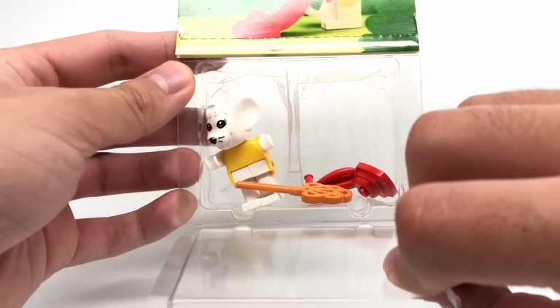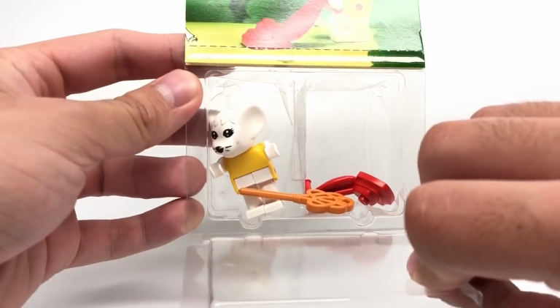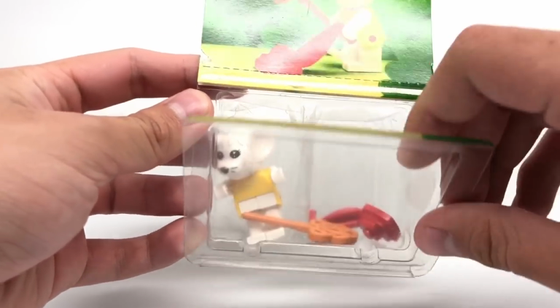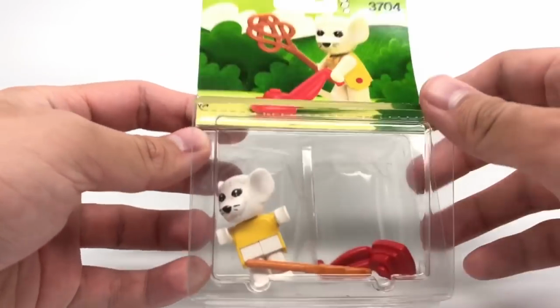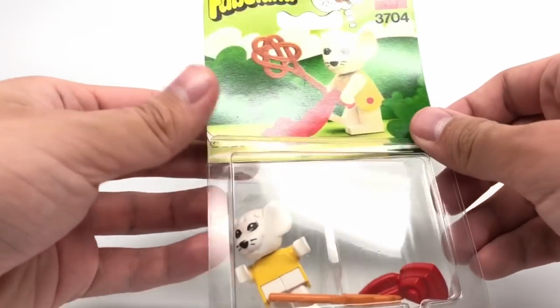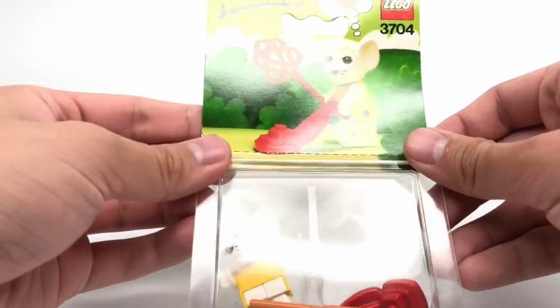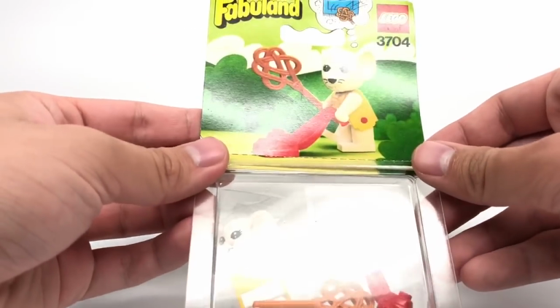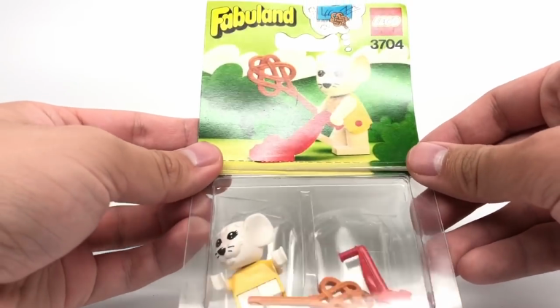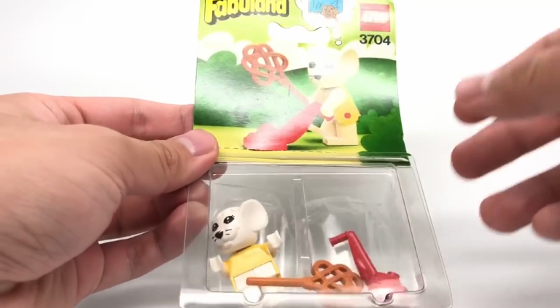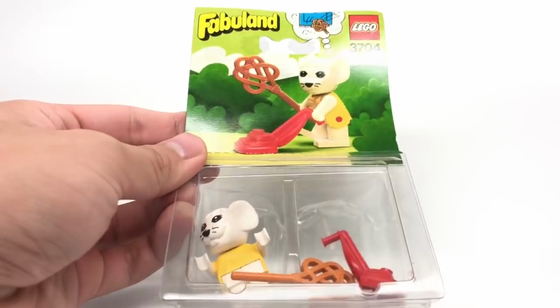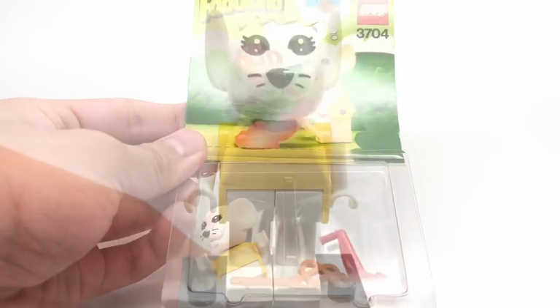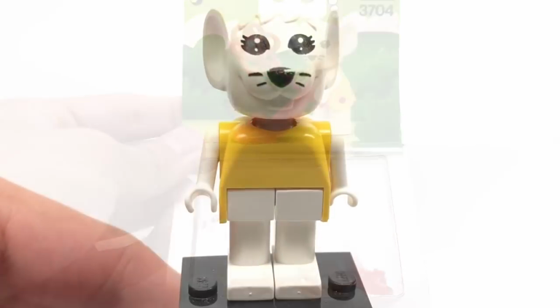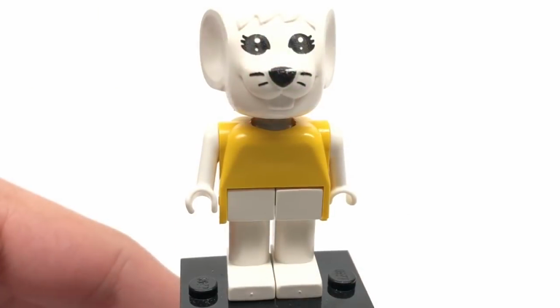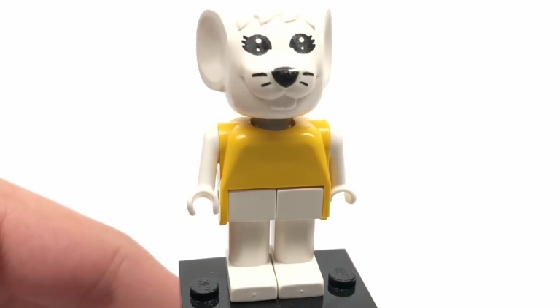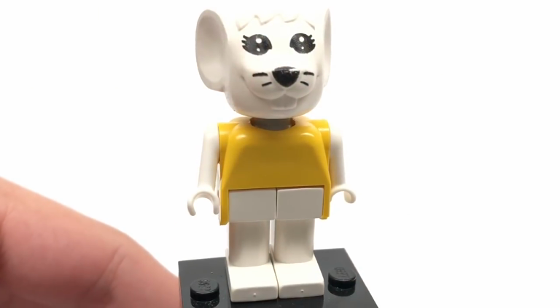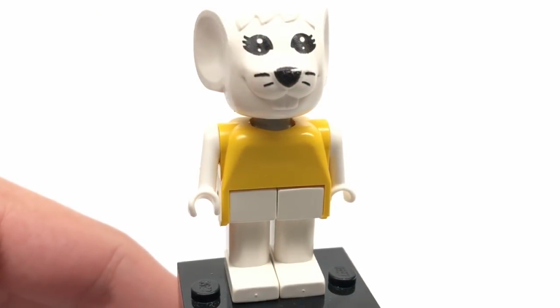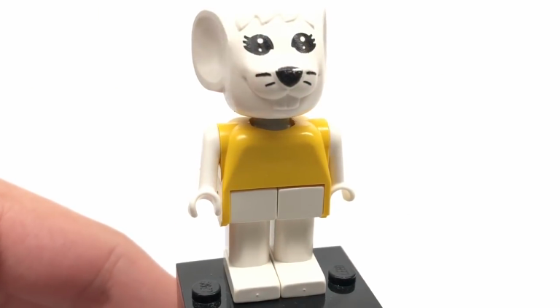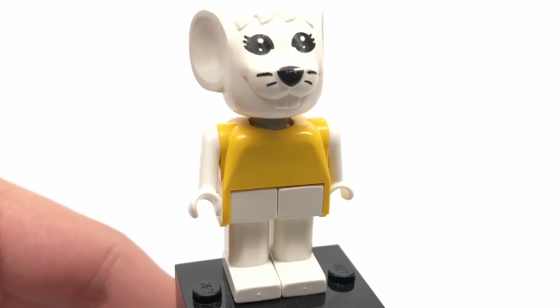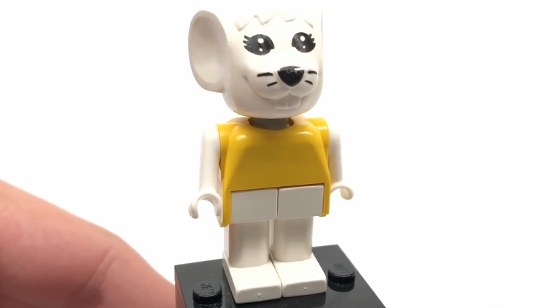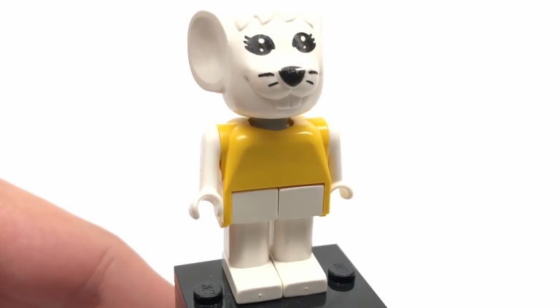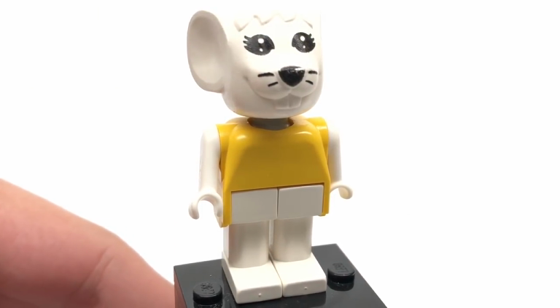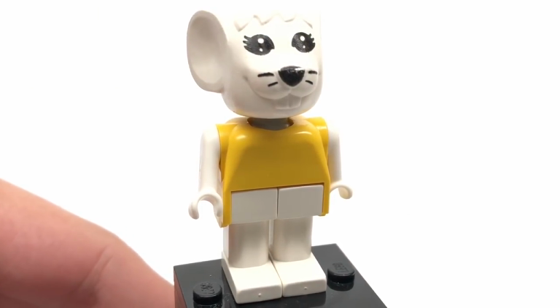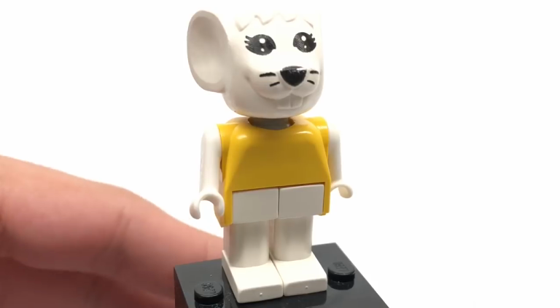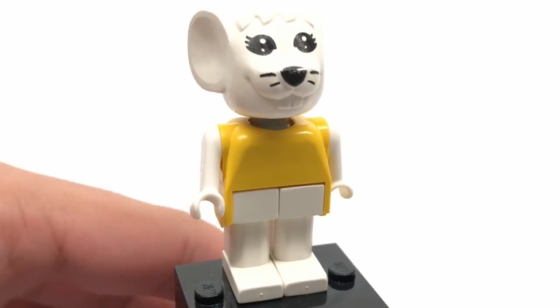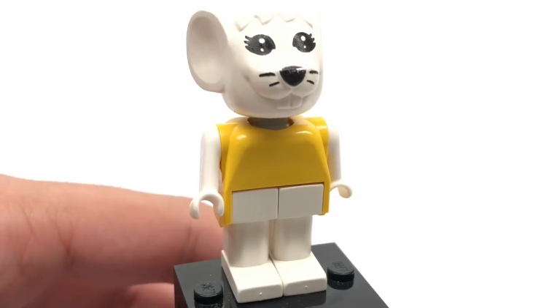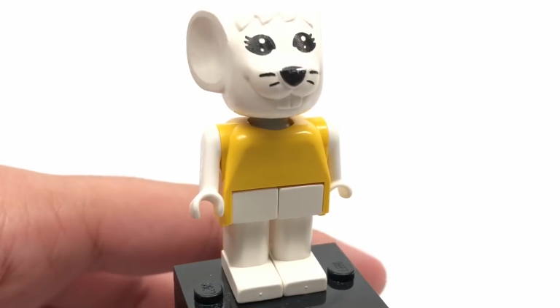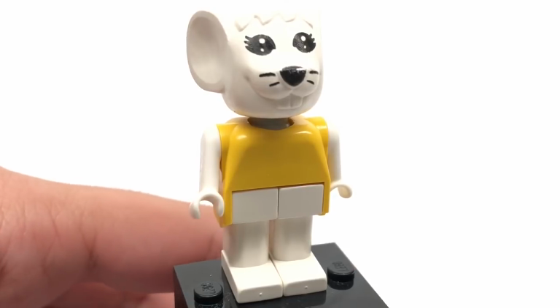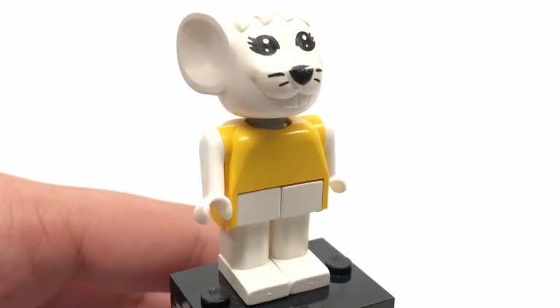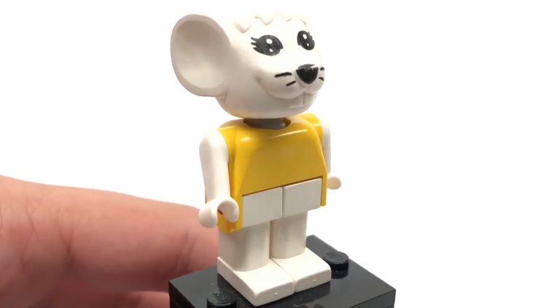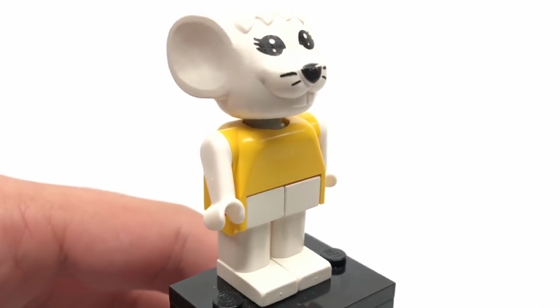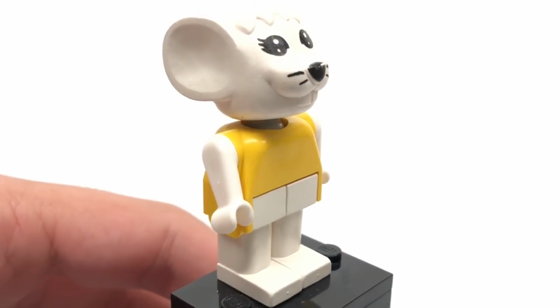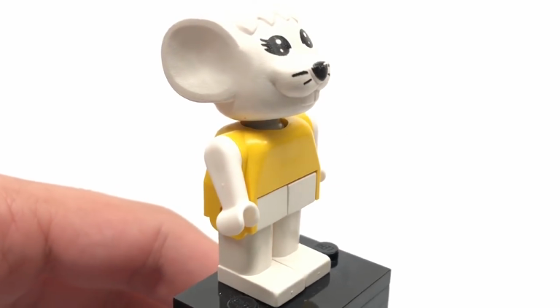You can see this one has three pieces and was actually released in 1982 for $1.50. And here is Marjorie Mouse, whose design is actually exclusive to the set — at least the arrangement with the yellow shirt and everything. So that's really nice to get.